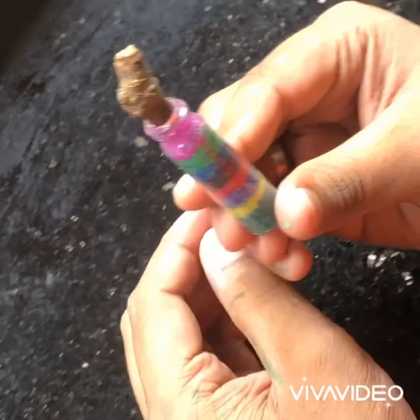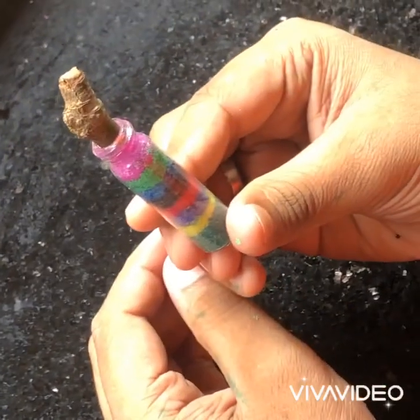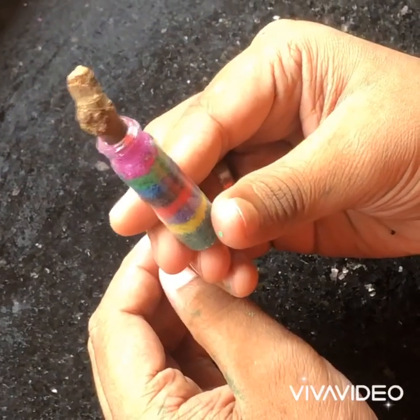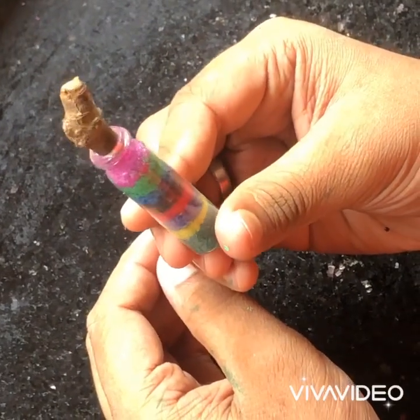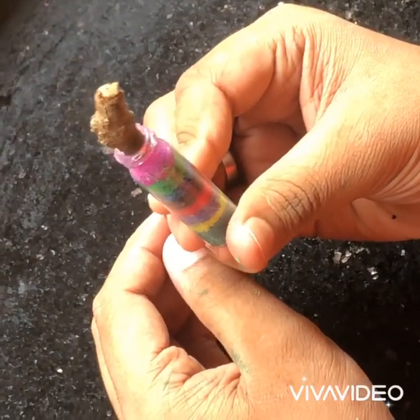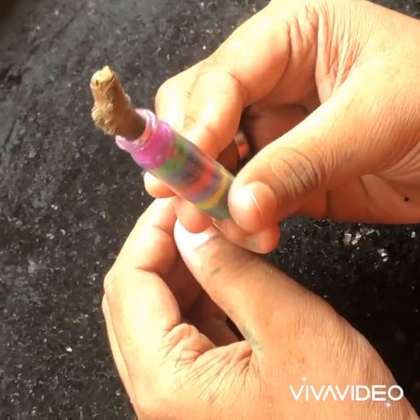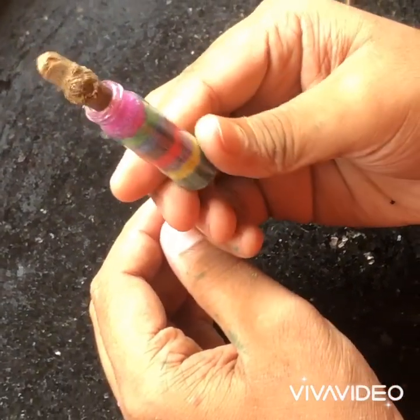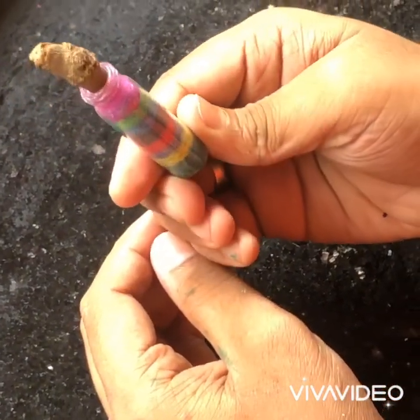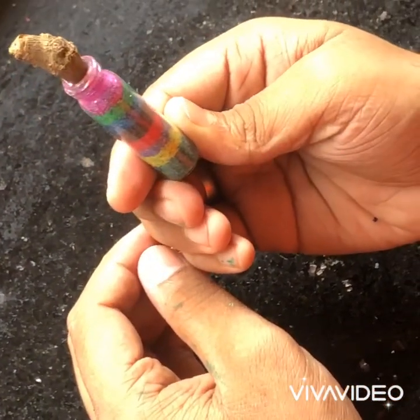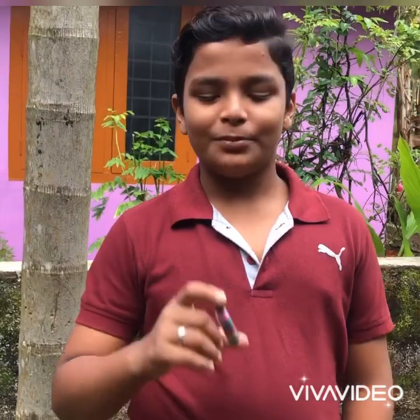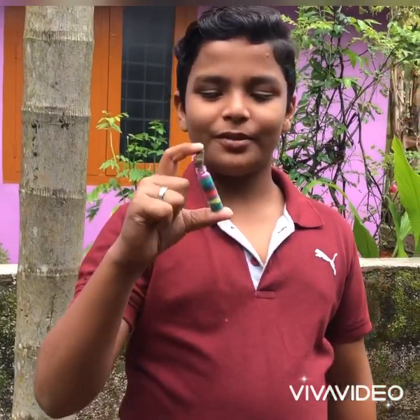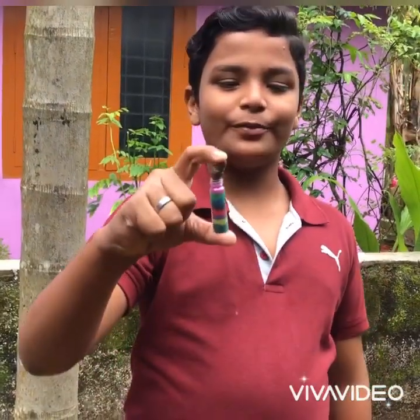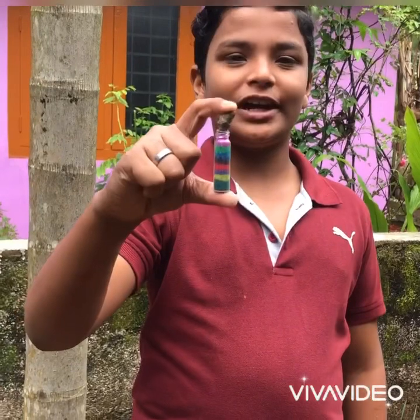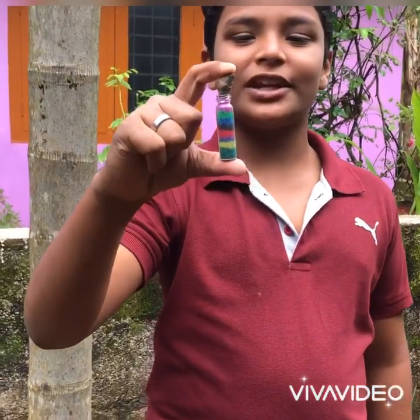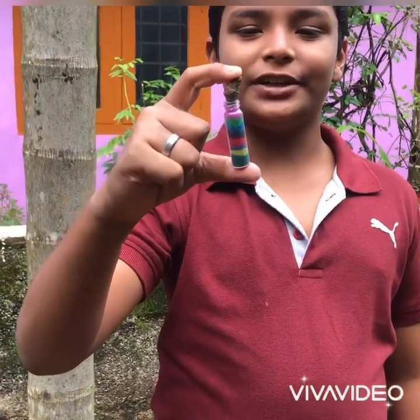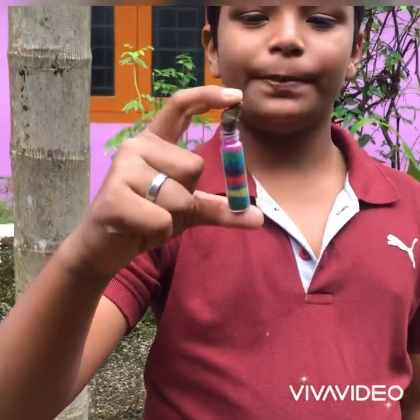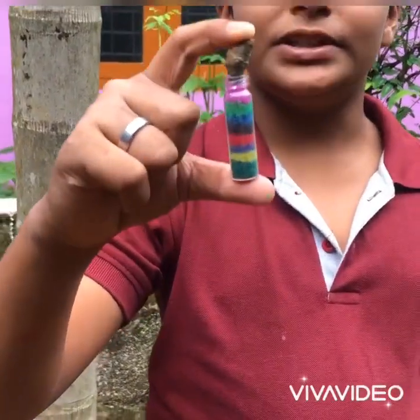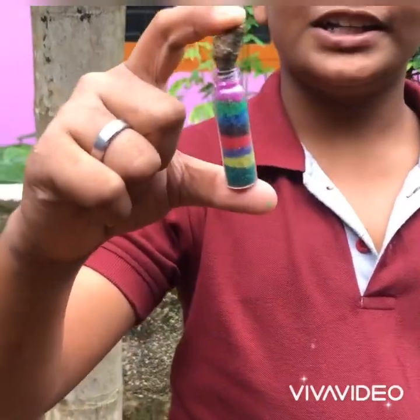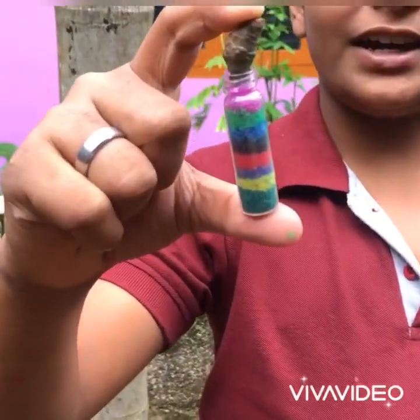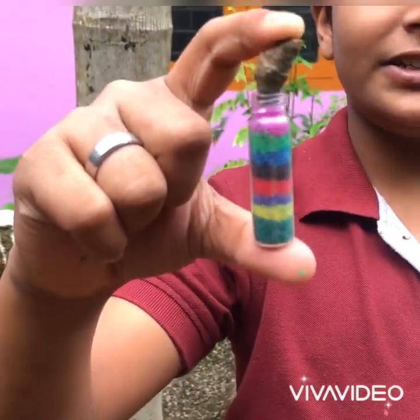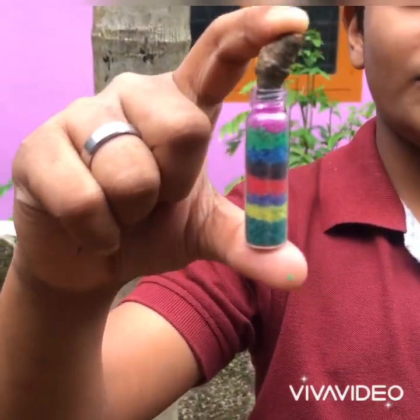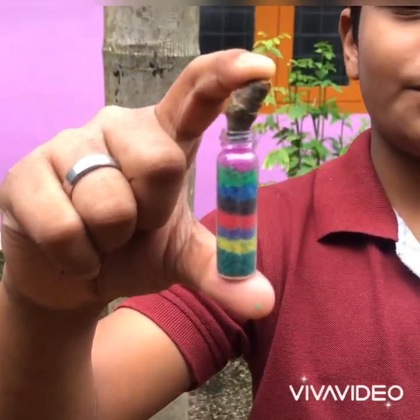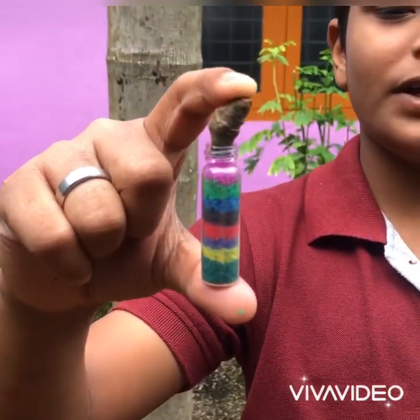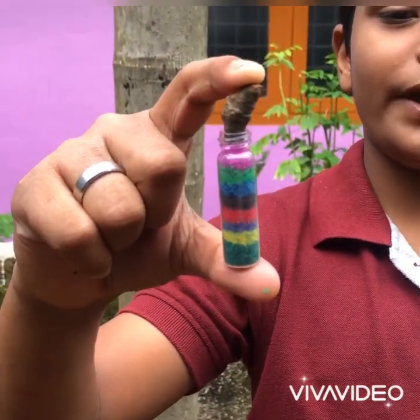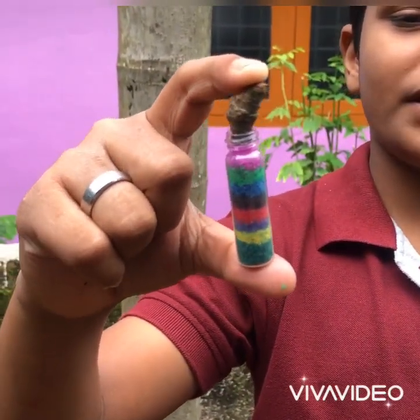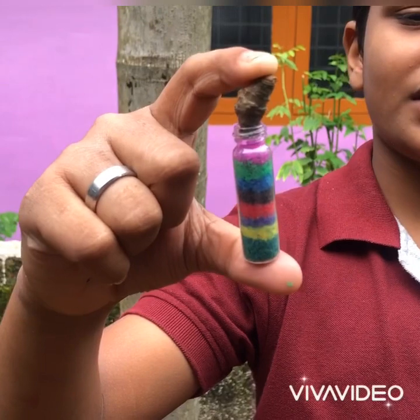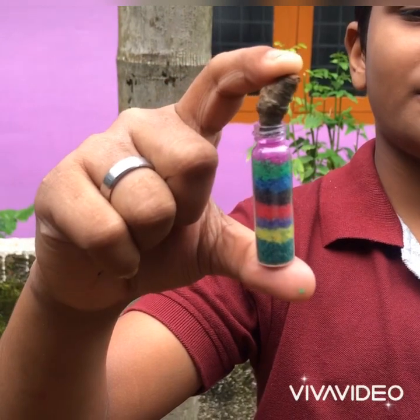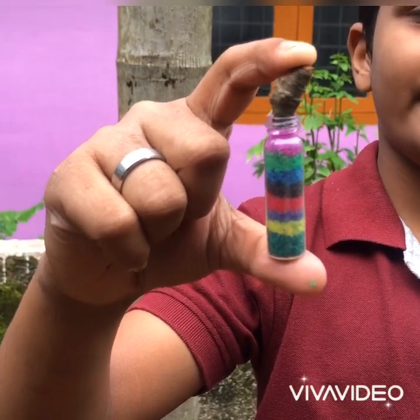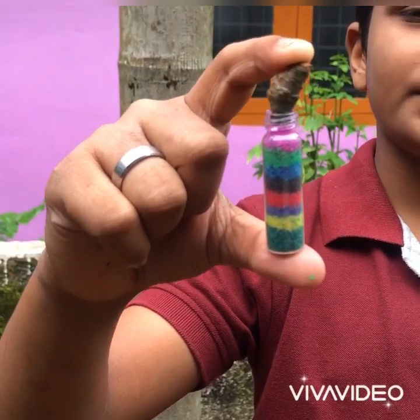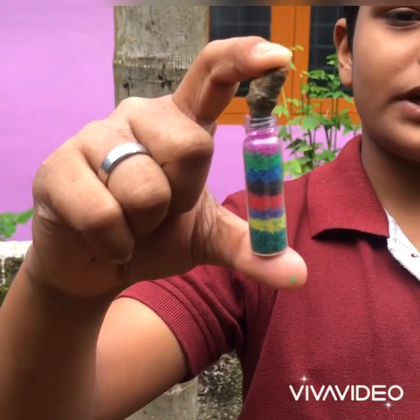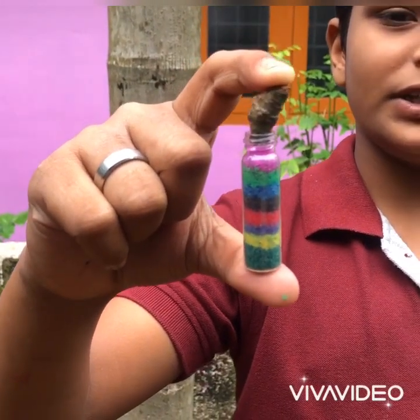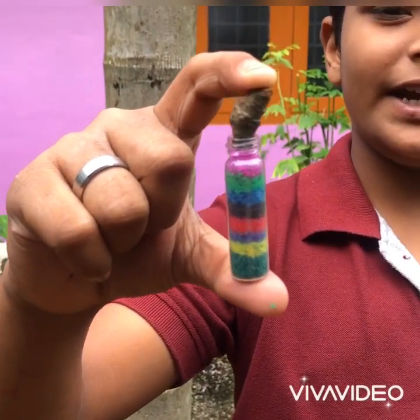We have a mini bottle art. Now we have to paint the design. We will do the idea.